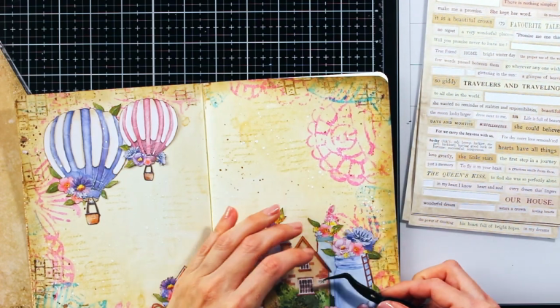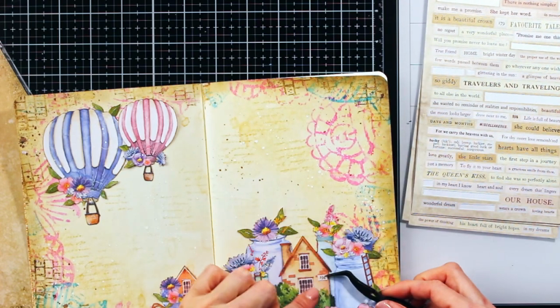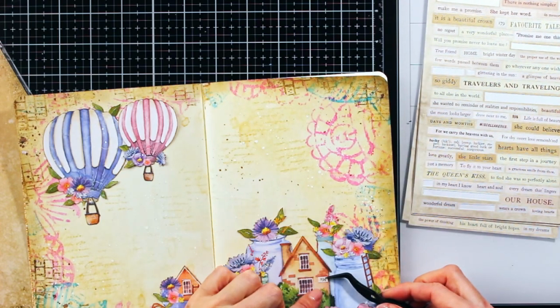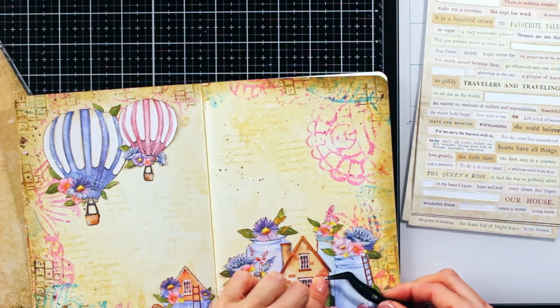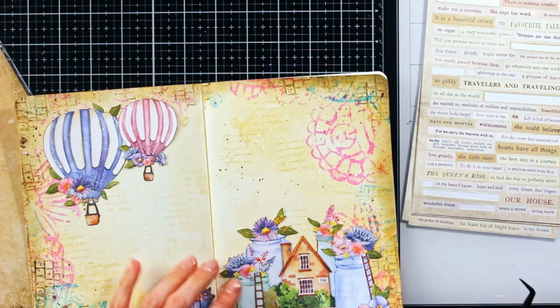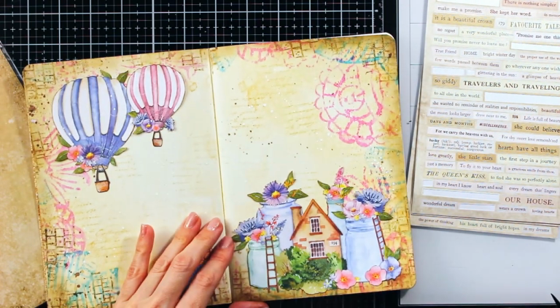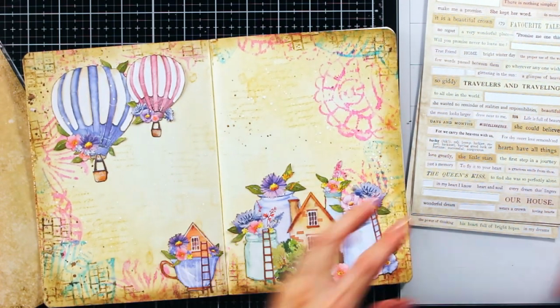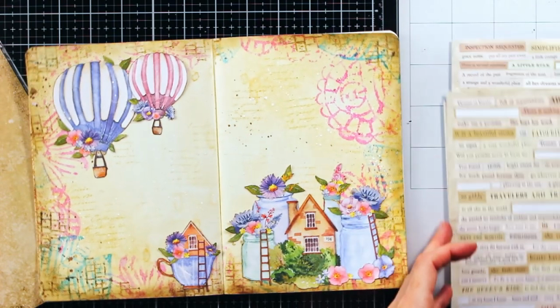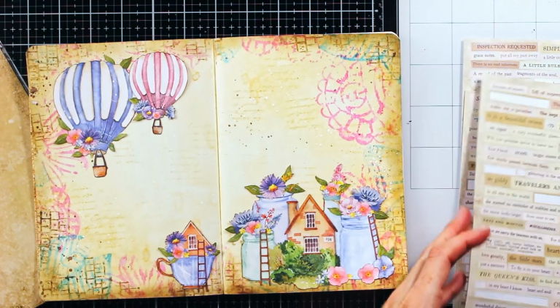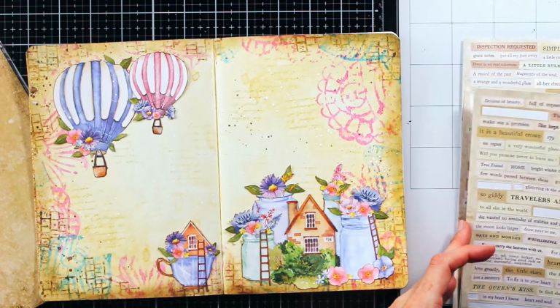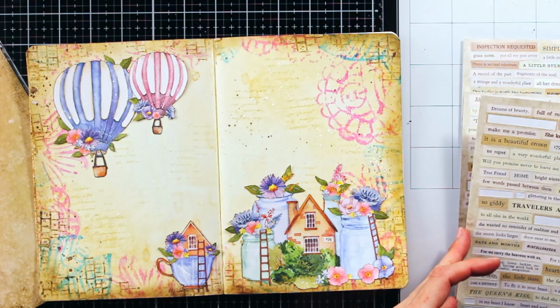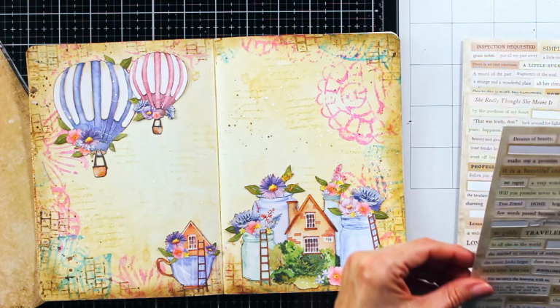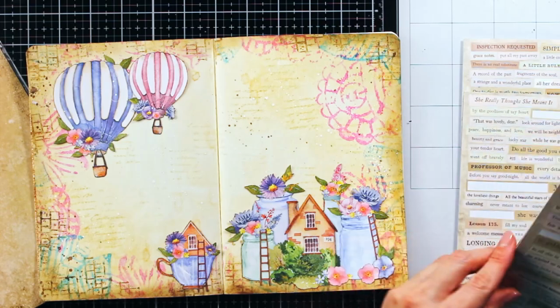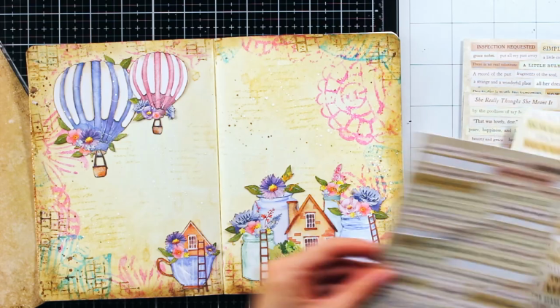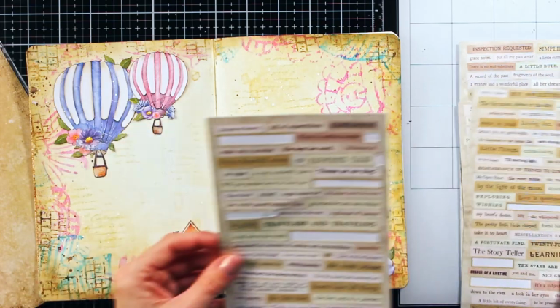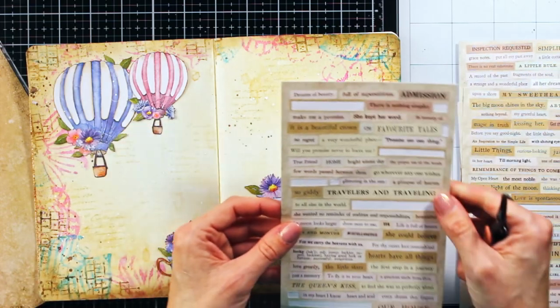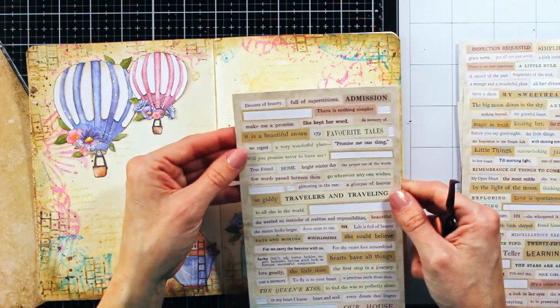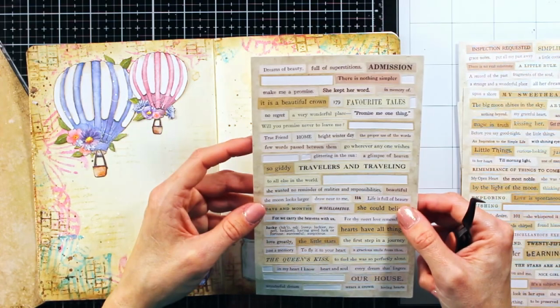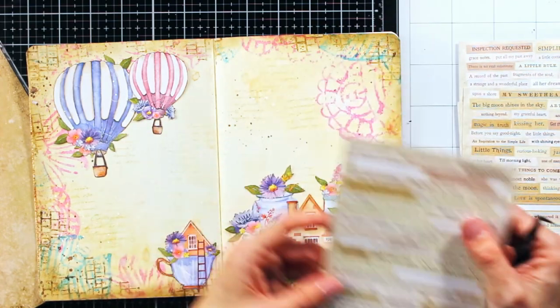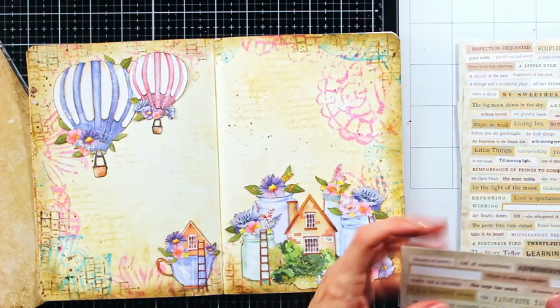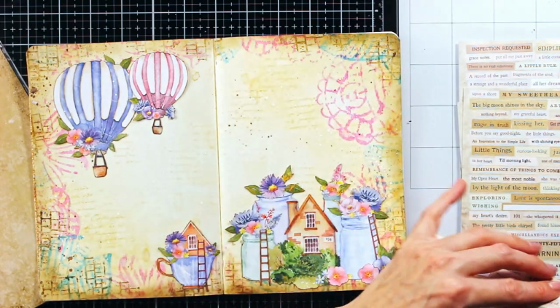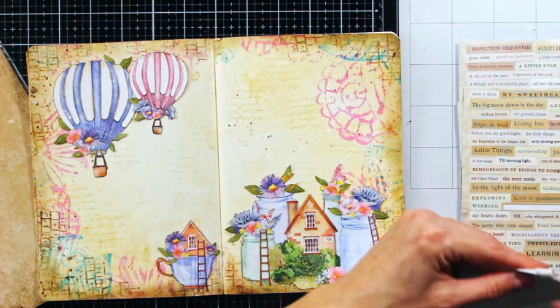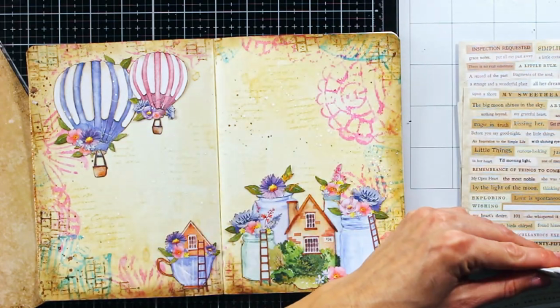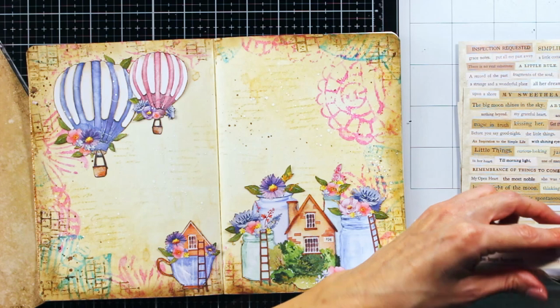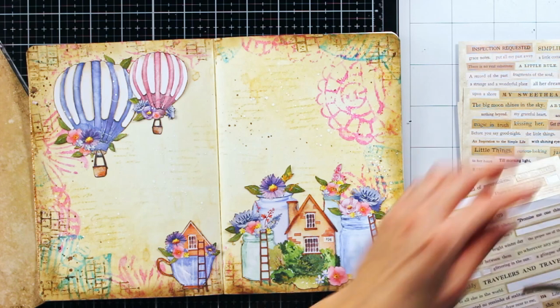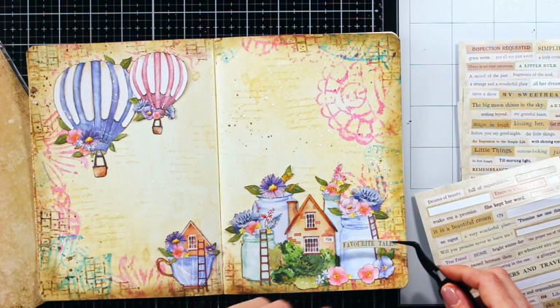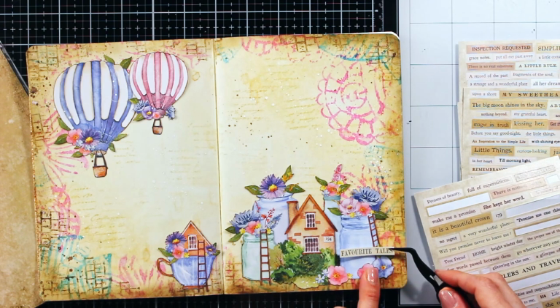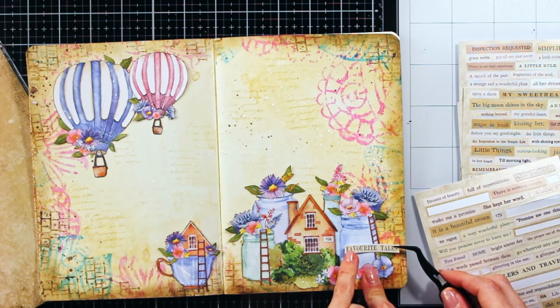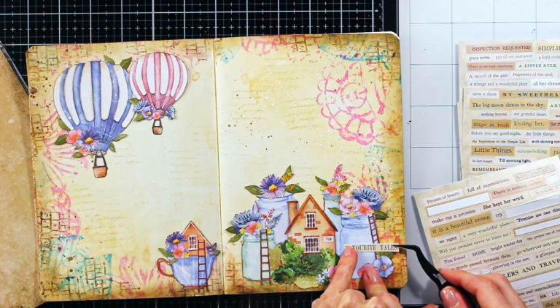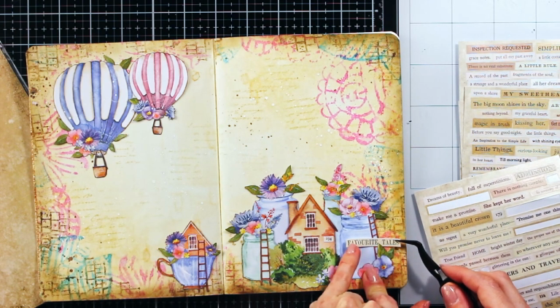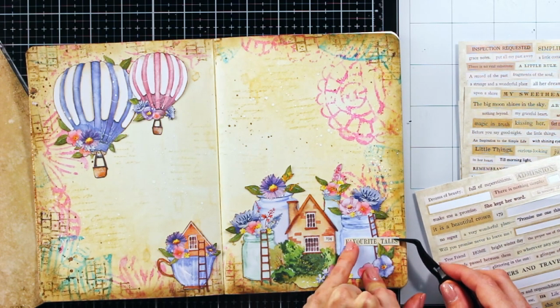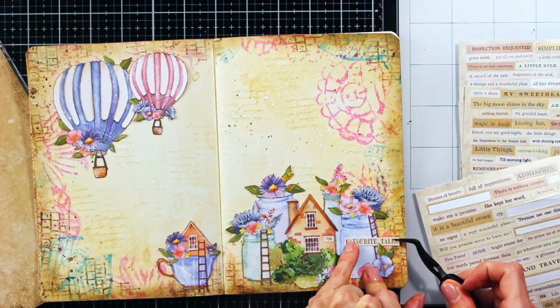And there I found this really cute number which fits to my little house. And with that my page was complete. I hope you like it and see you next time. Bye!